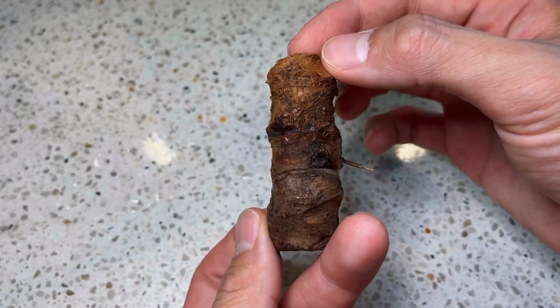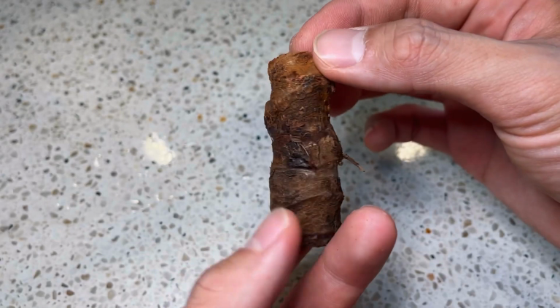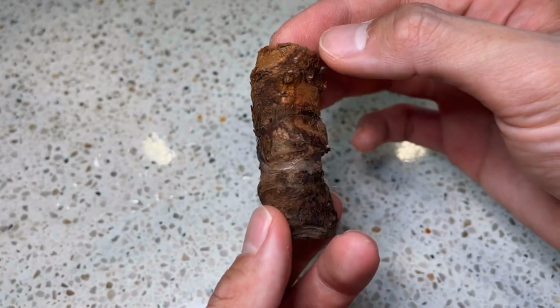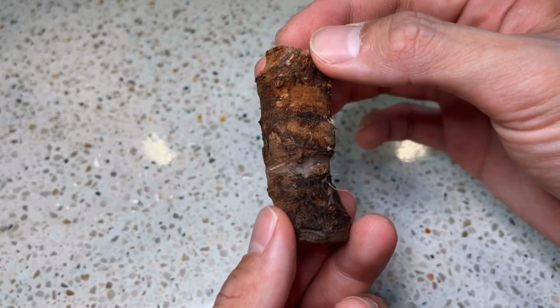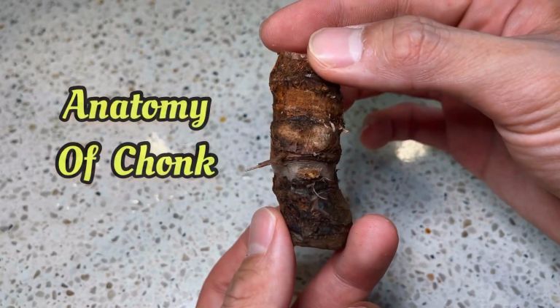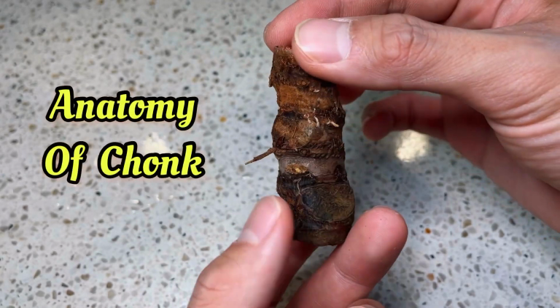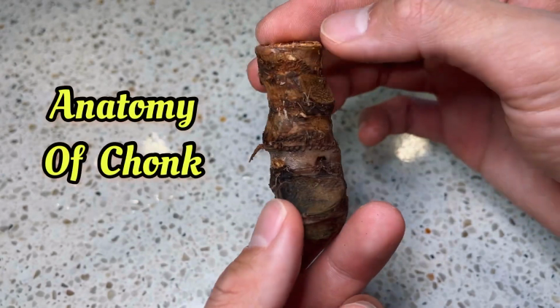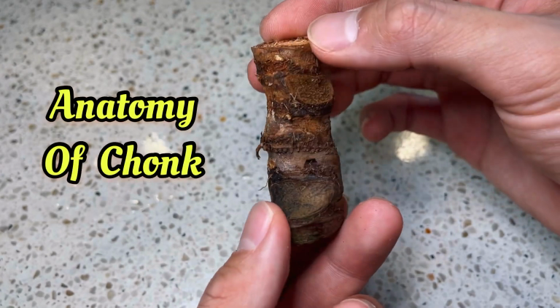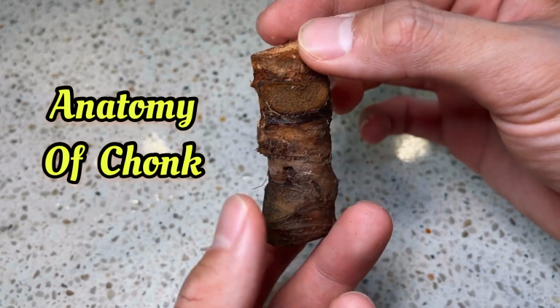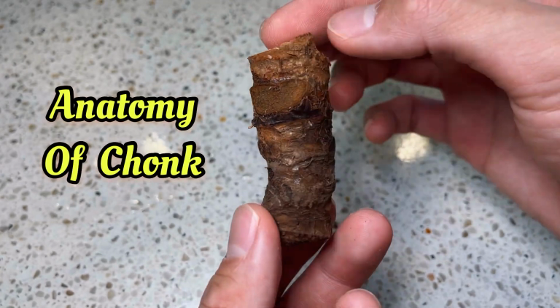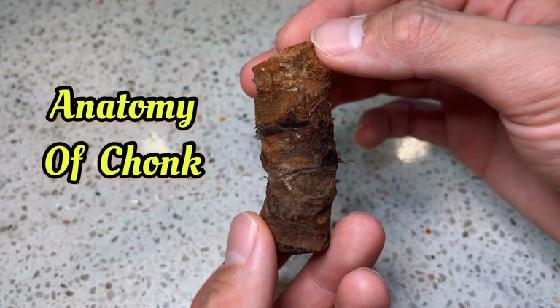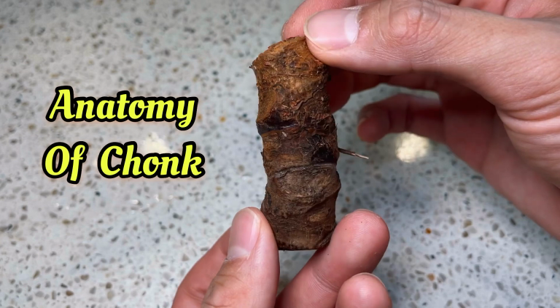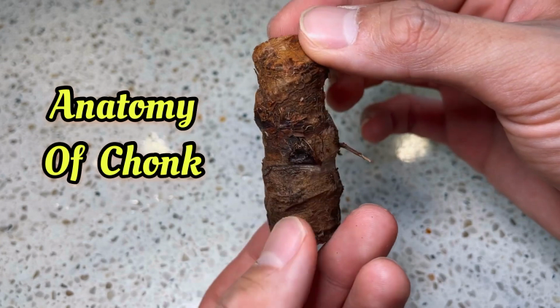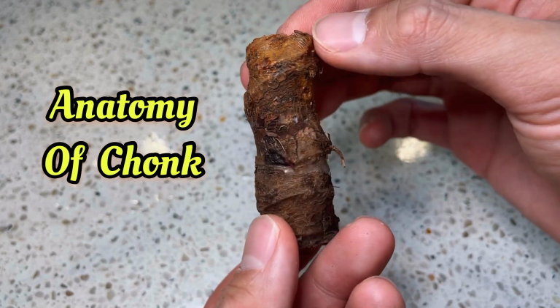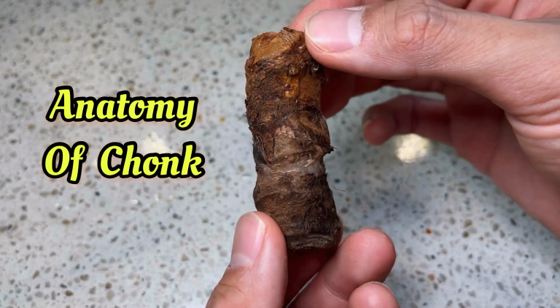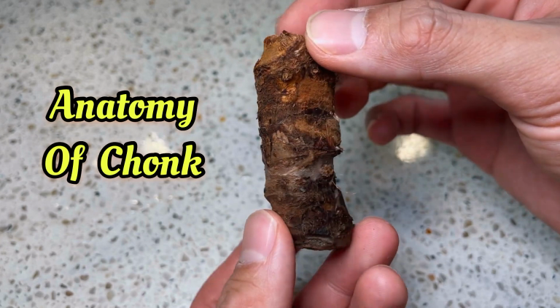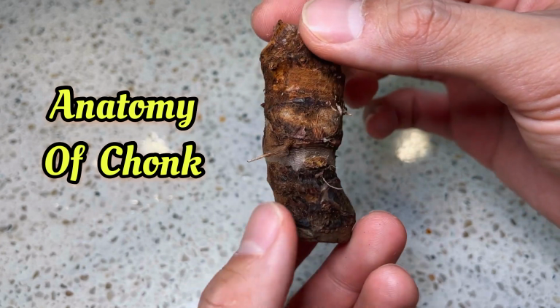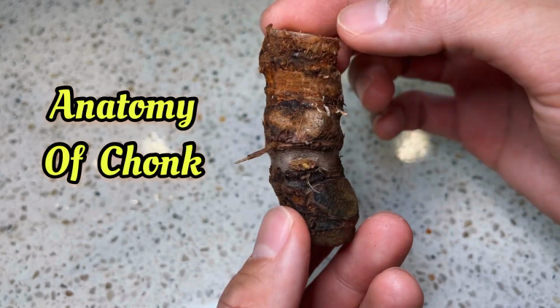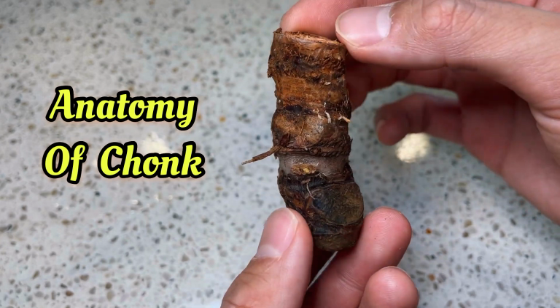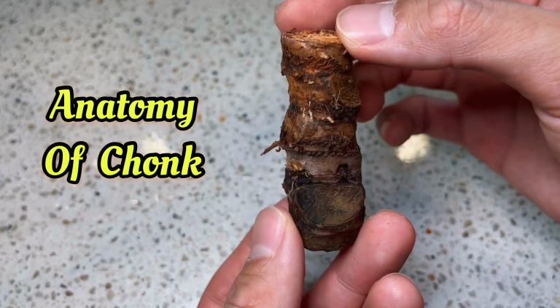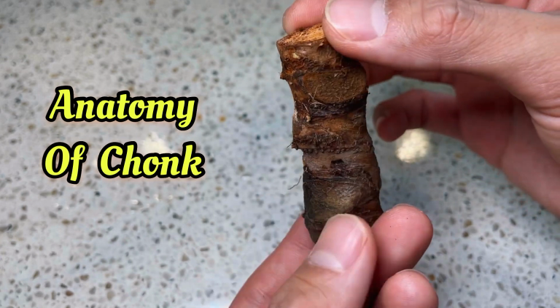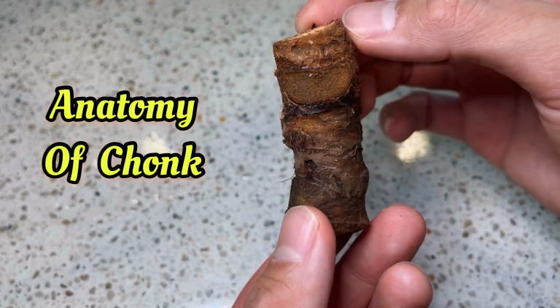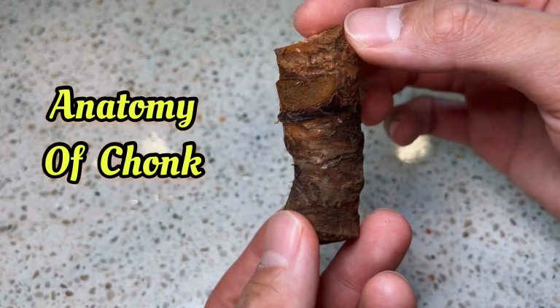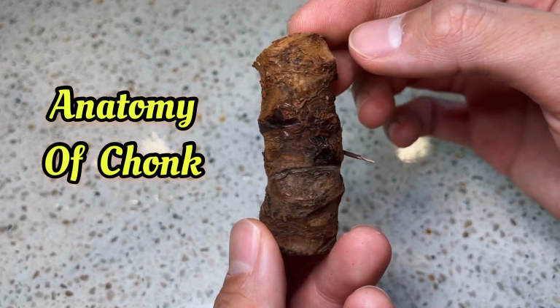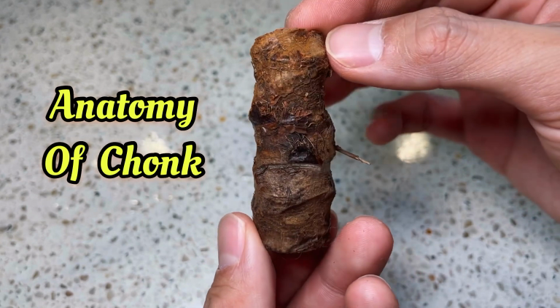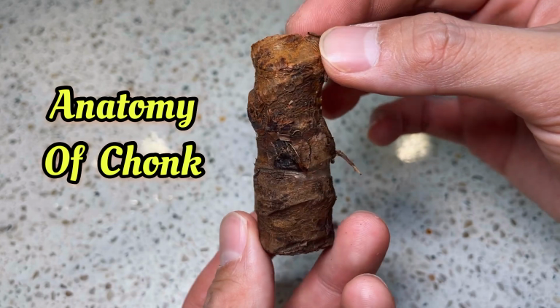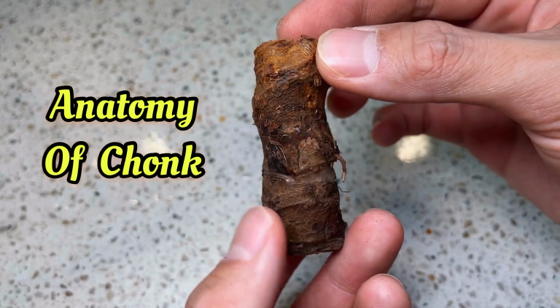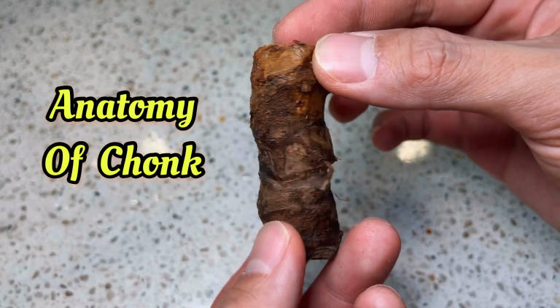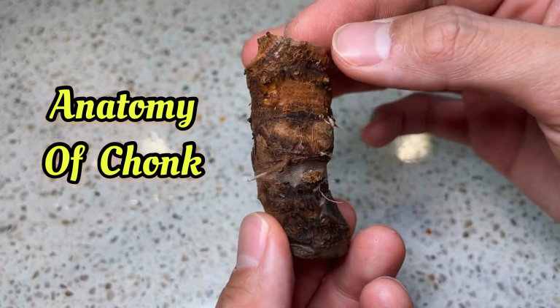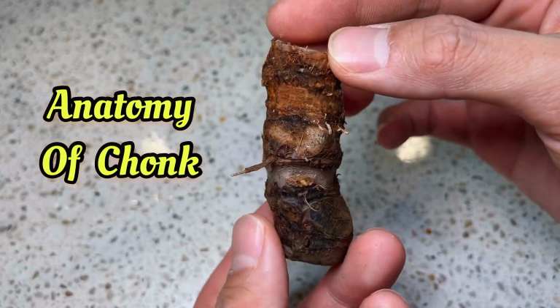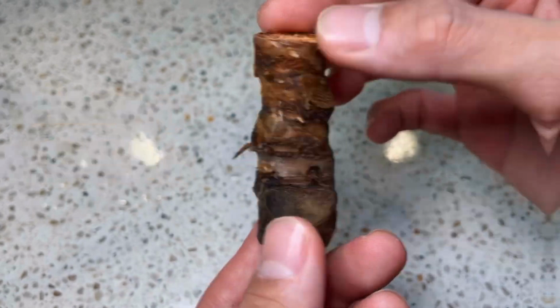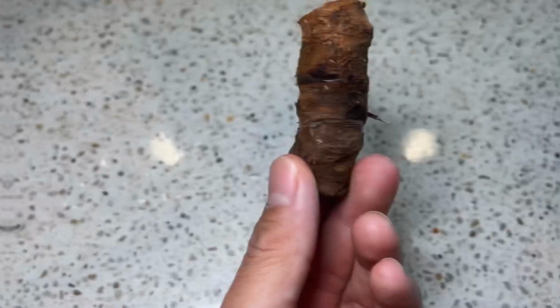First off, I'd like to go over the anatomy of a chunk with you. With a better understanding of what you're working with, you have a higher chance of success and also a lower chance of permanently damaging your plant.